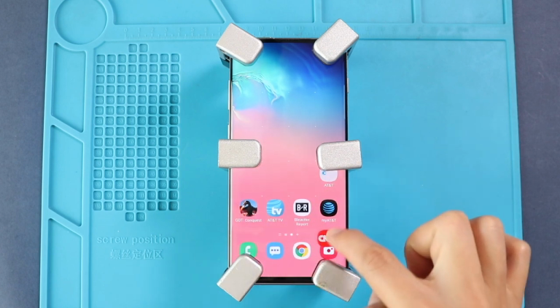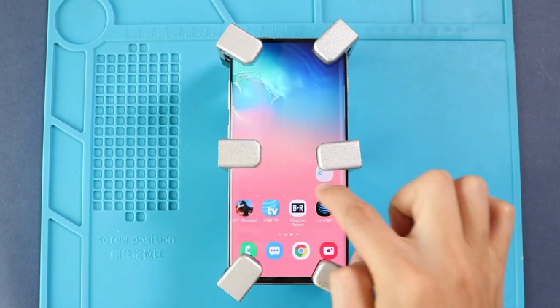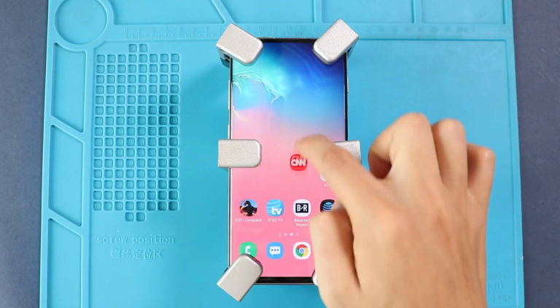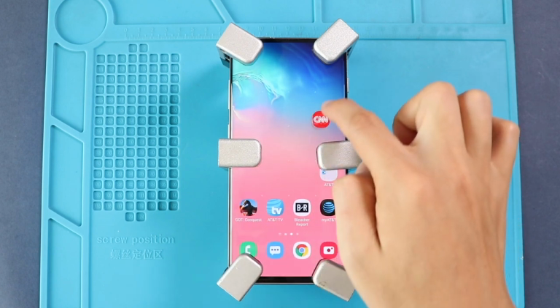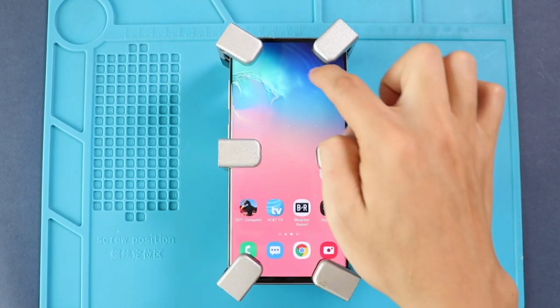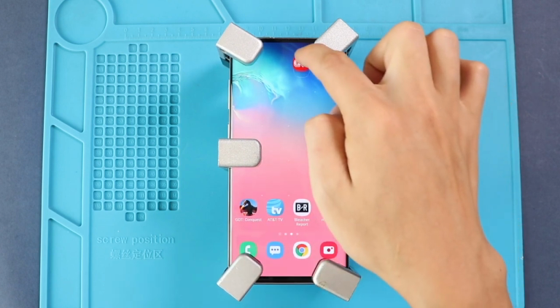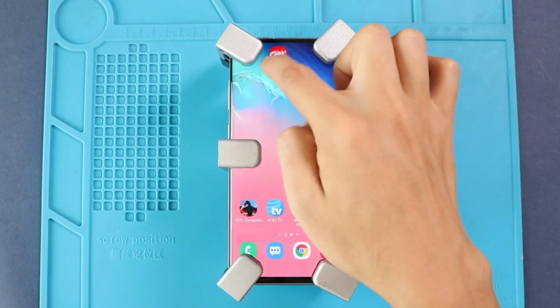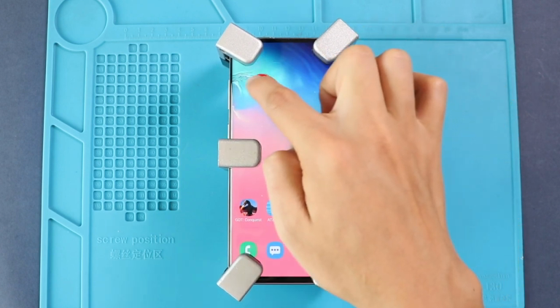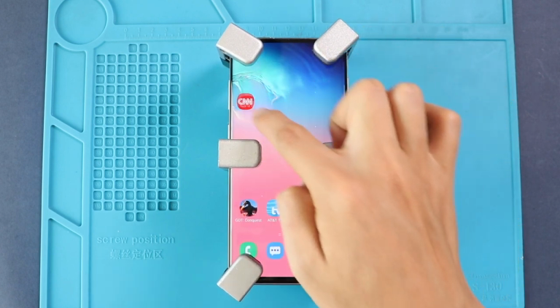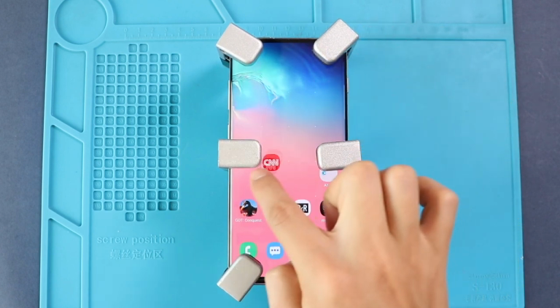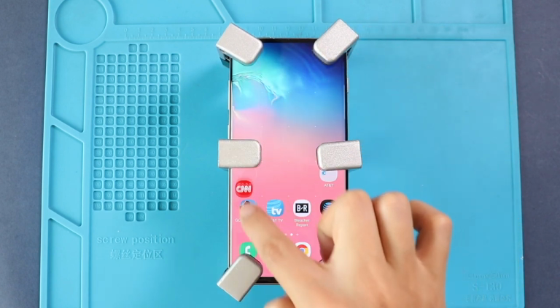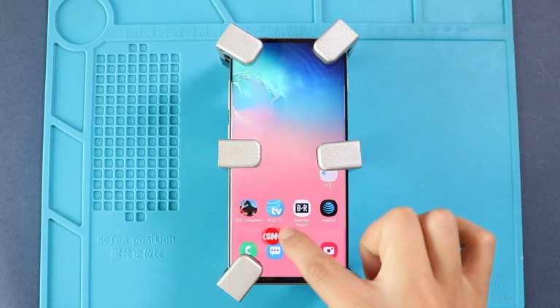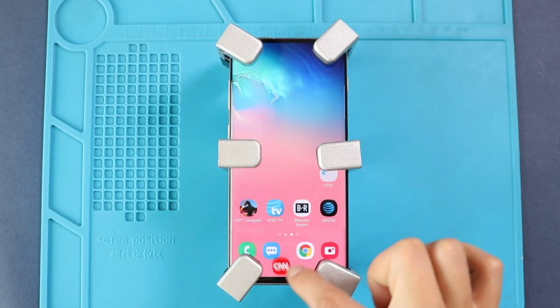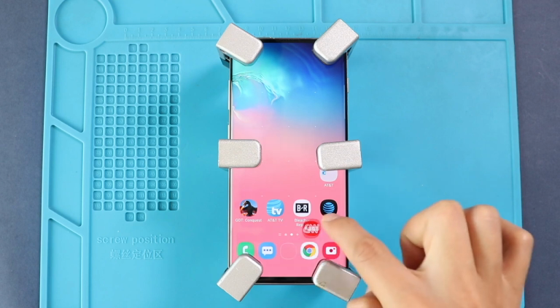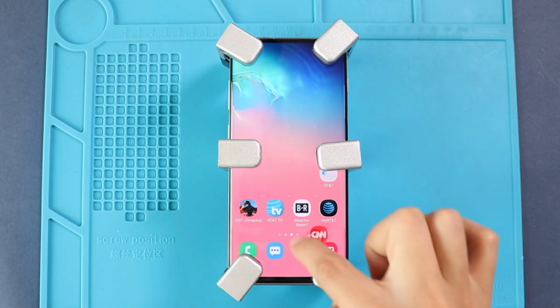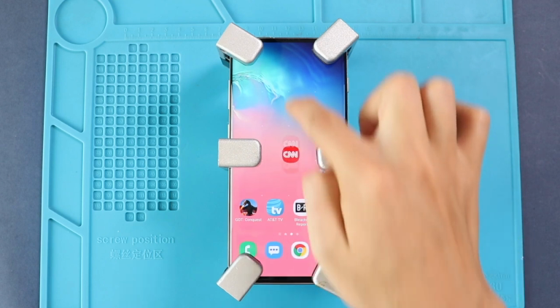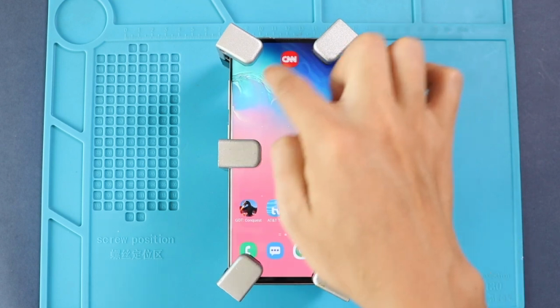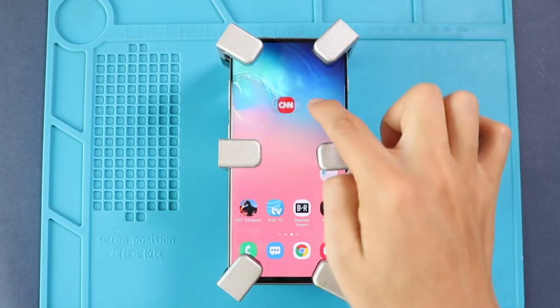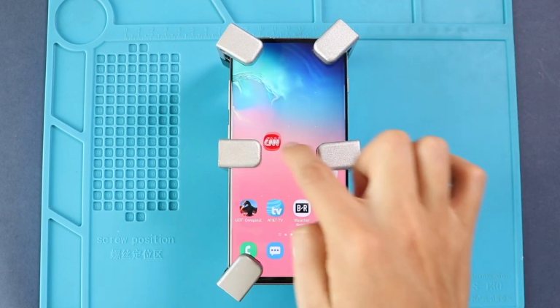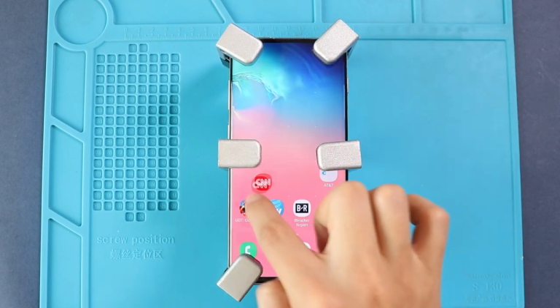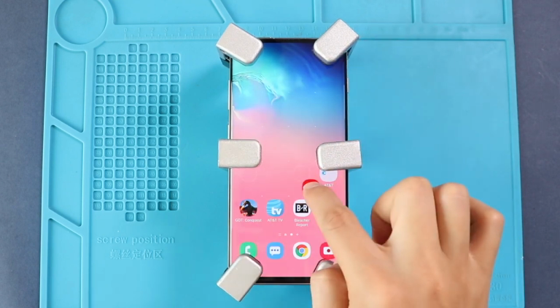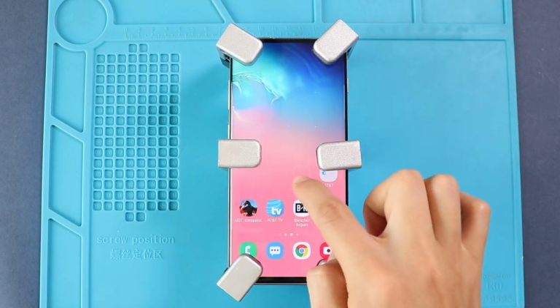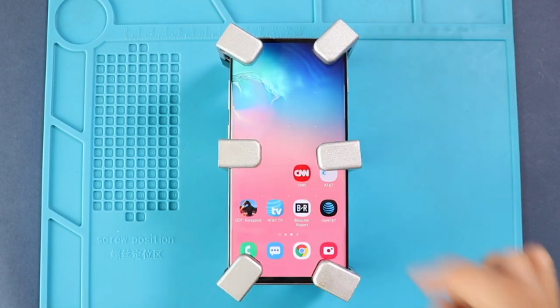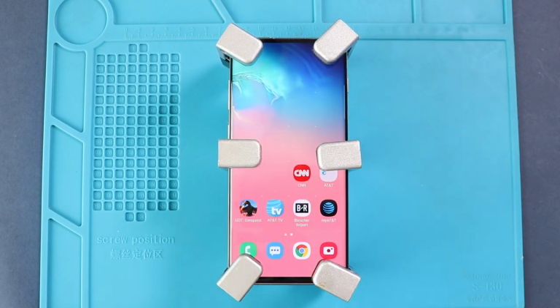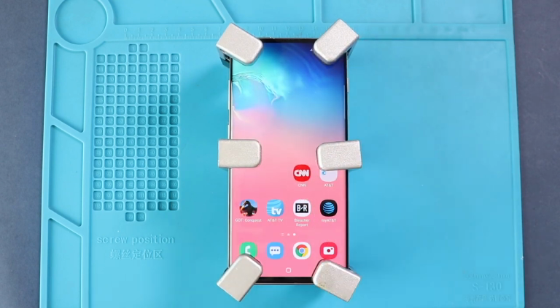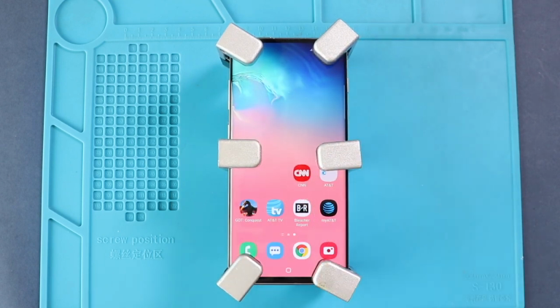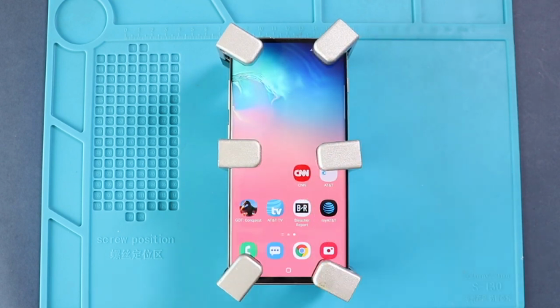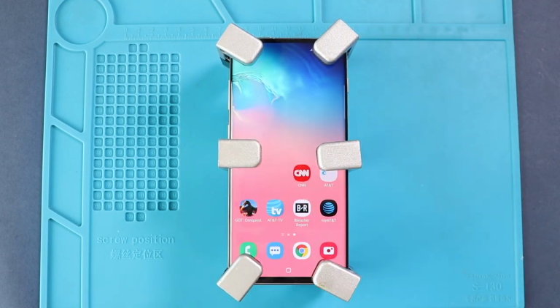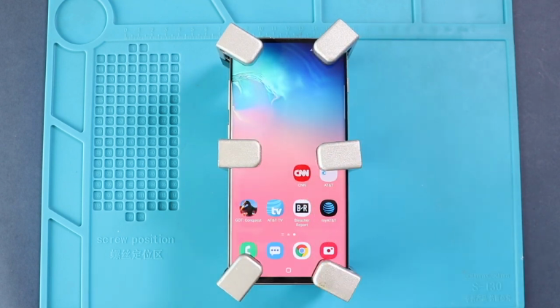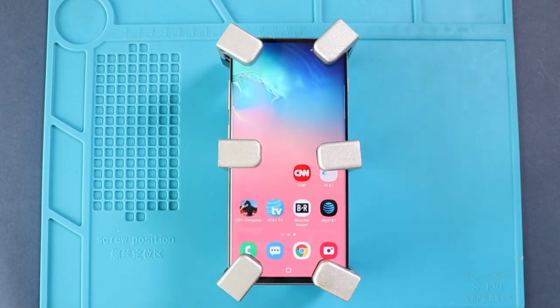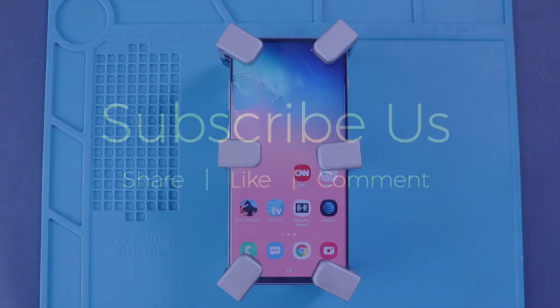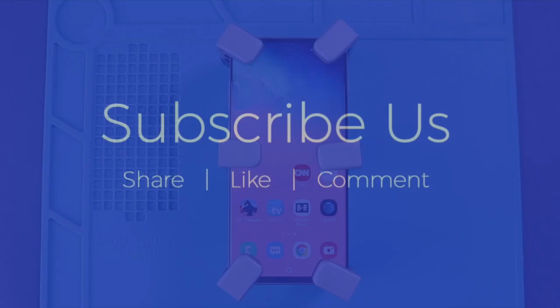Hope you have enjoyed the replacement guide on the Samsung Galaxy S10 Plus mobile phone. Let us know if you have any questions. Please like, share, and comment on our videos, and hit the subscribe button for more videos.